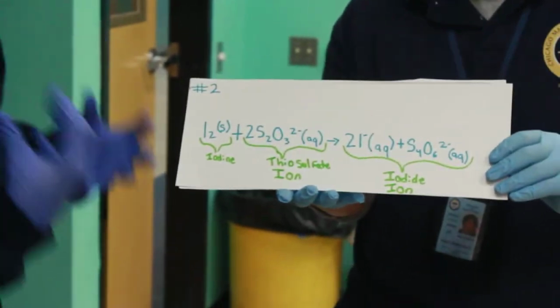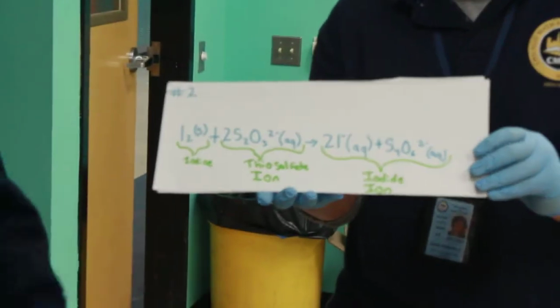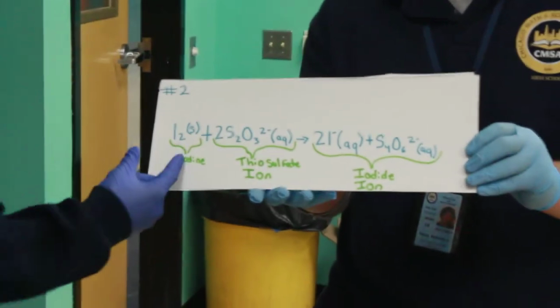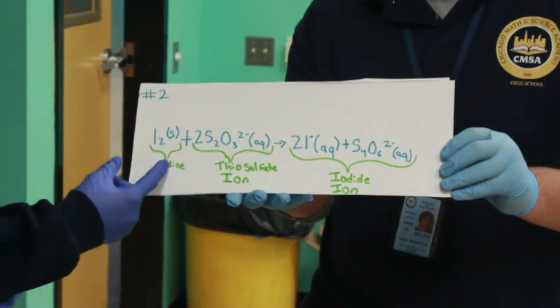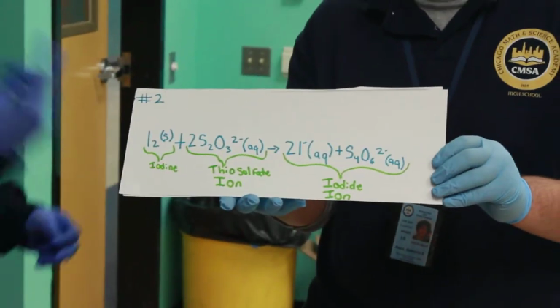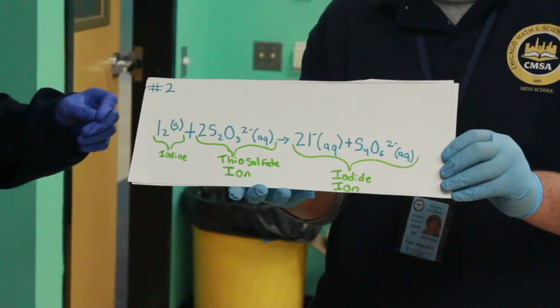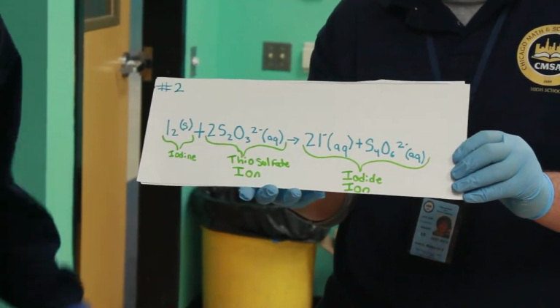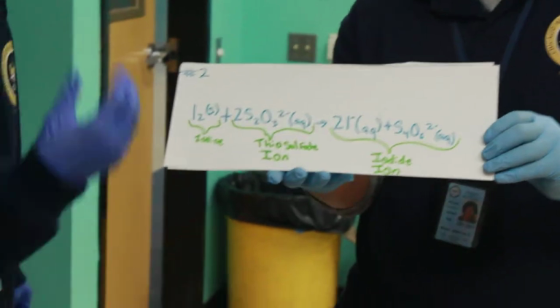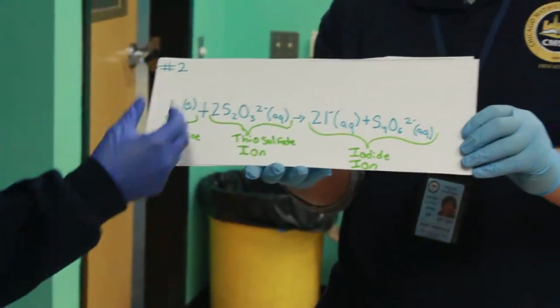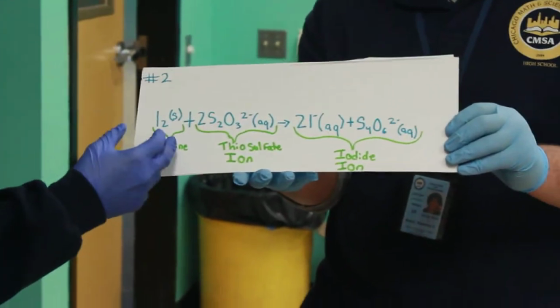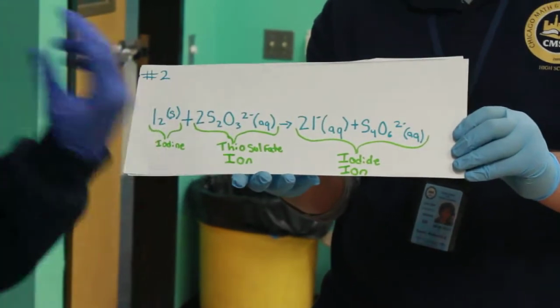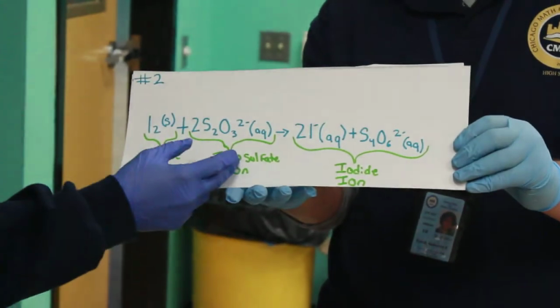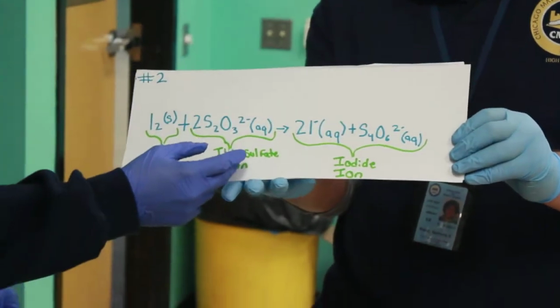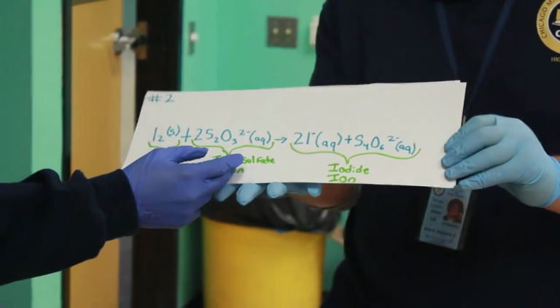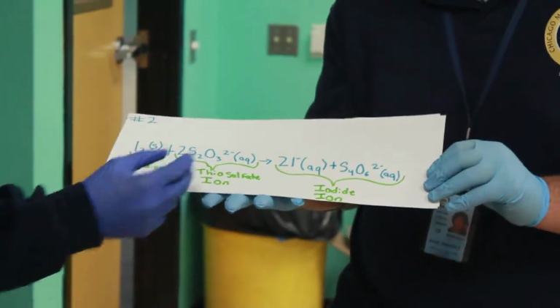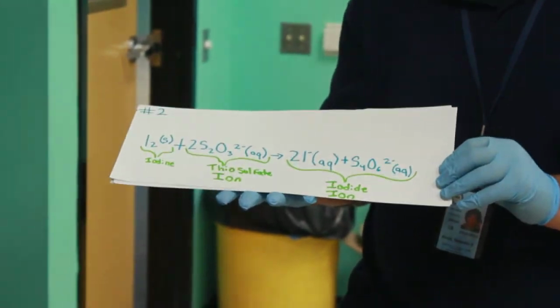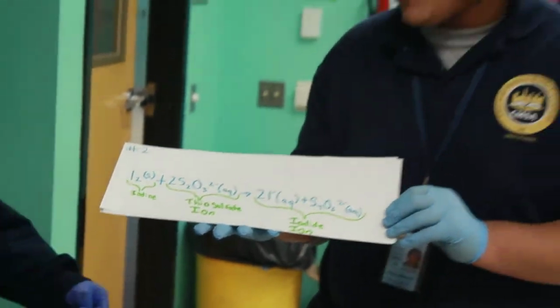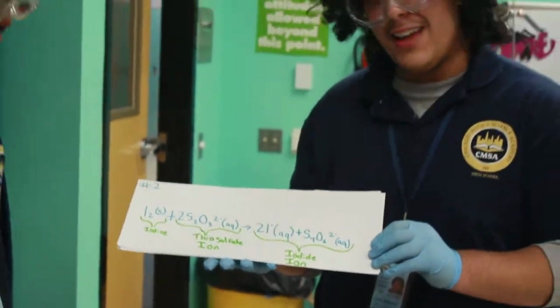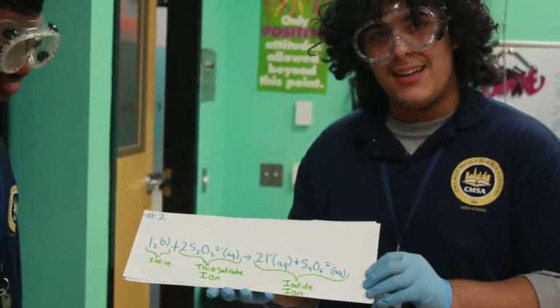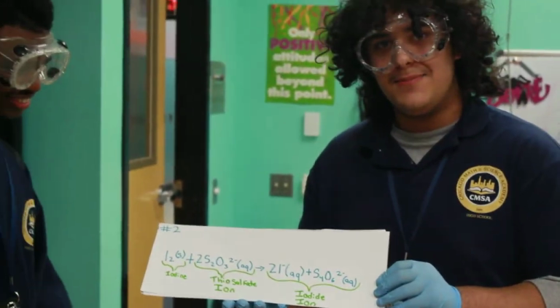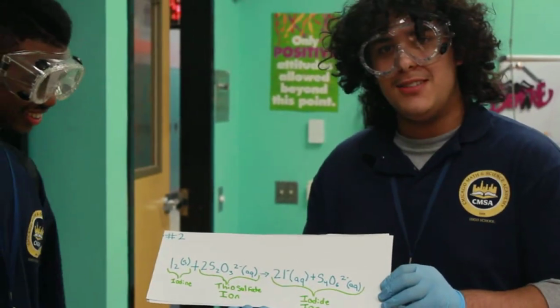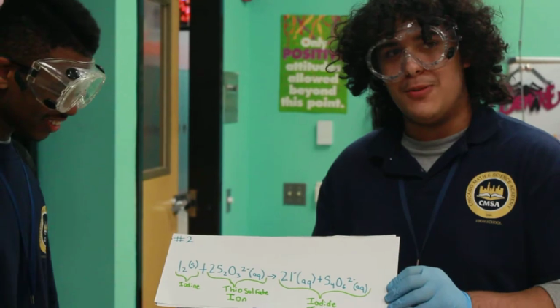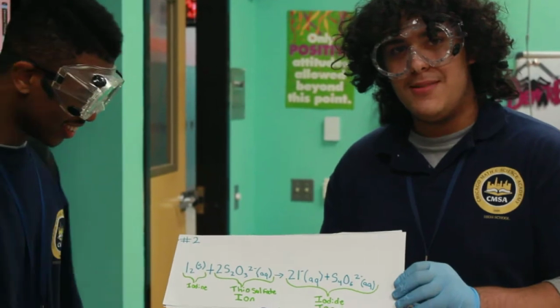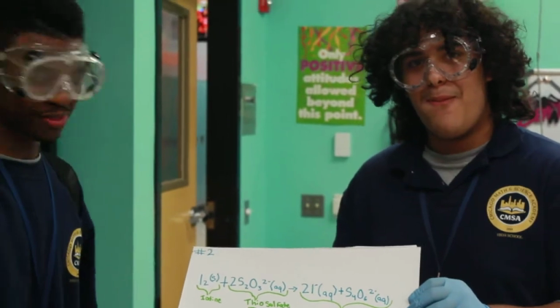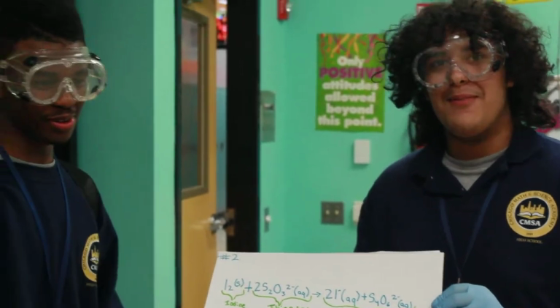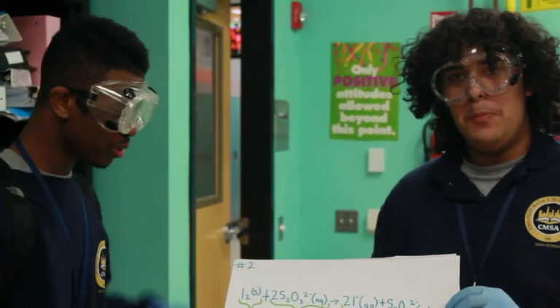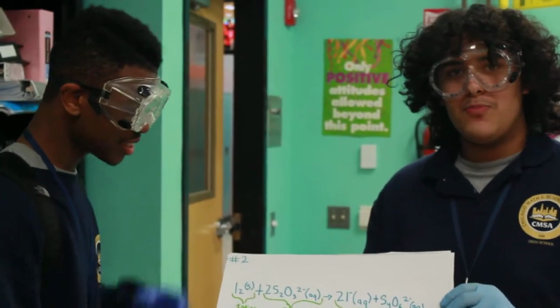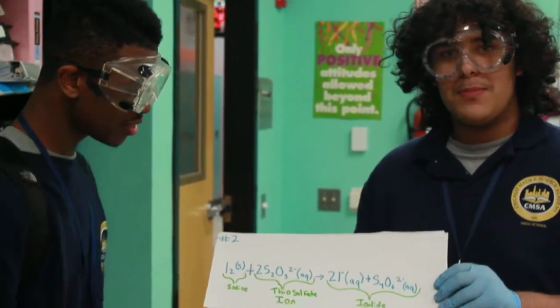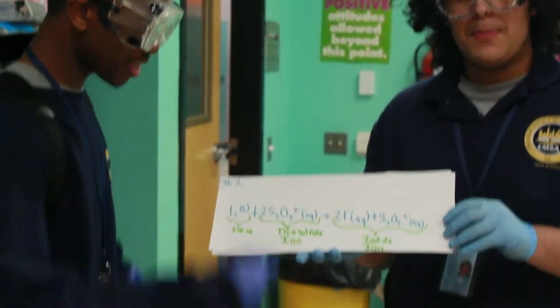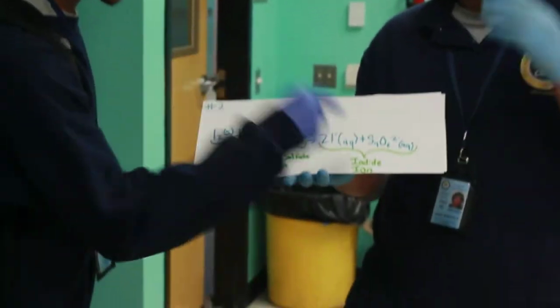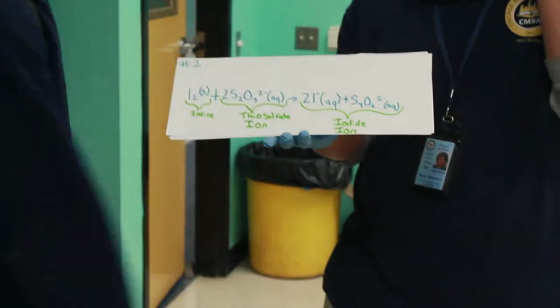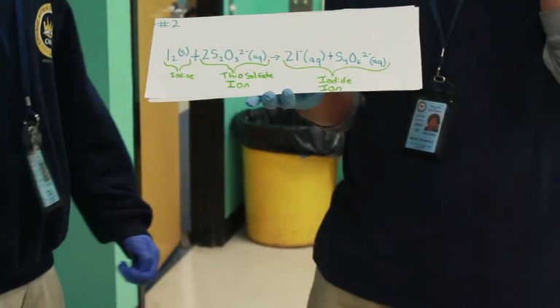And then the ion that we got from the first equation — the thiosulfate ion, which is a difficult word — we got it together to make an iodine ion.